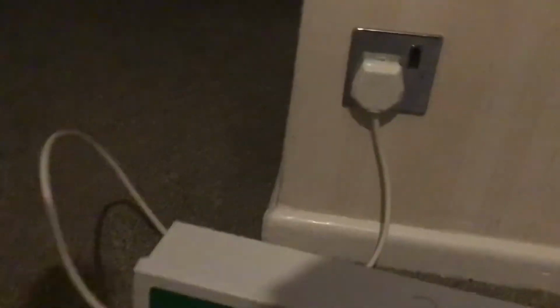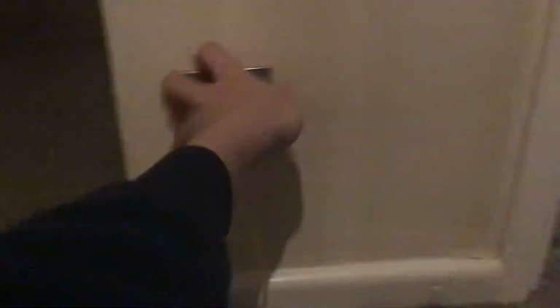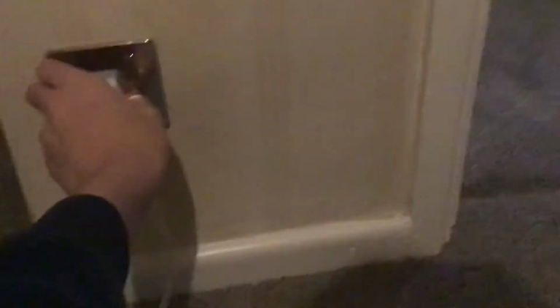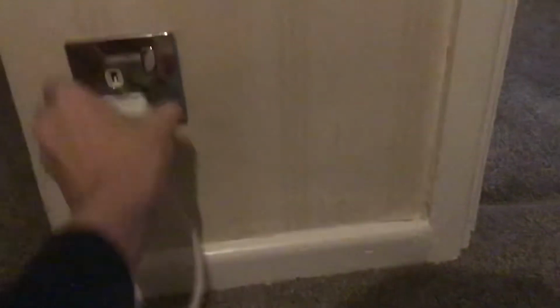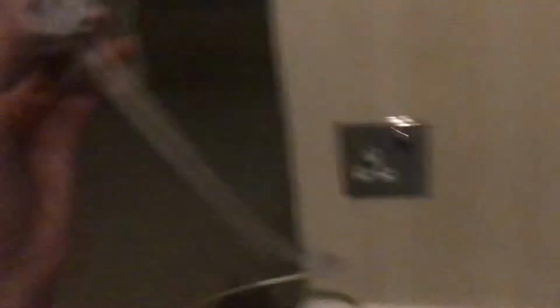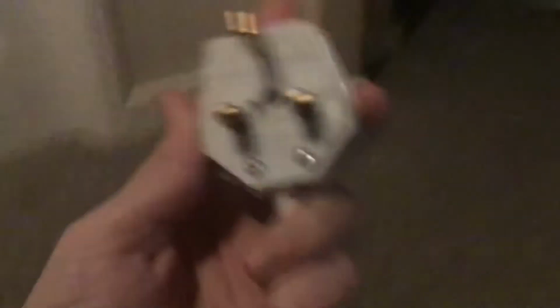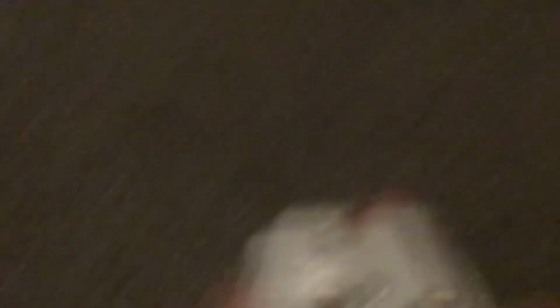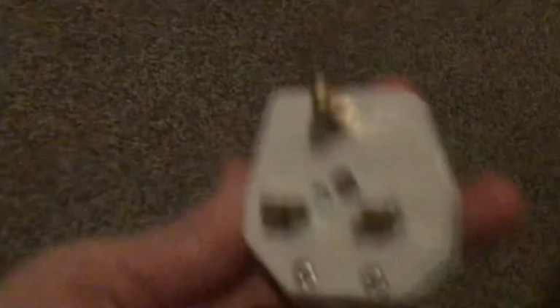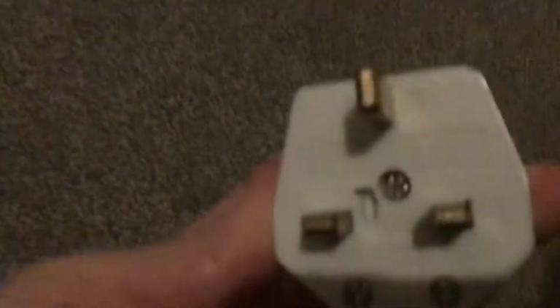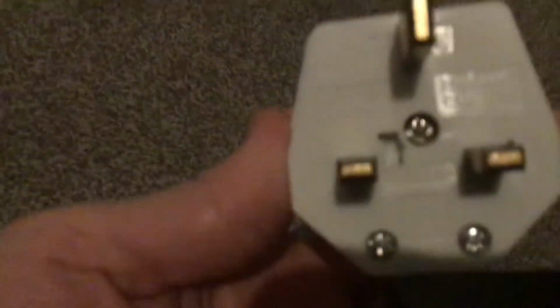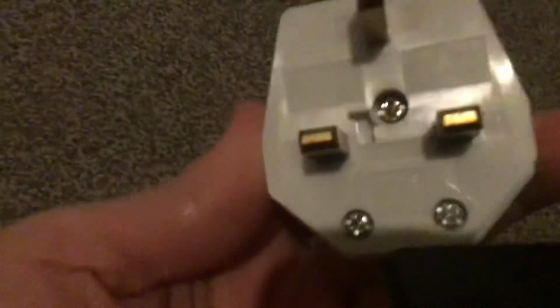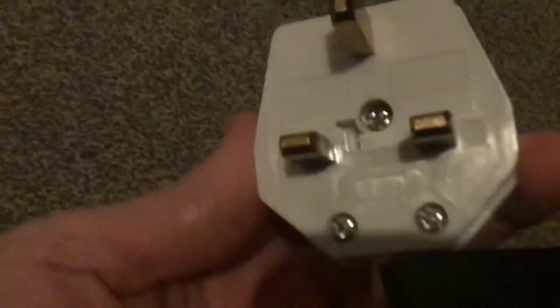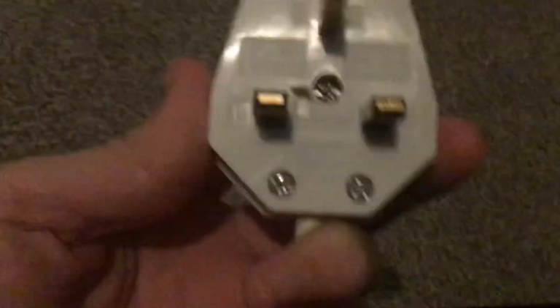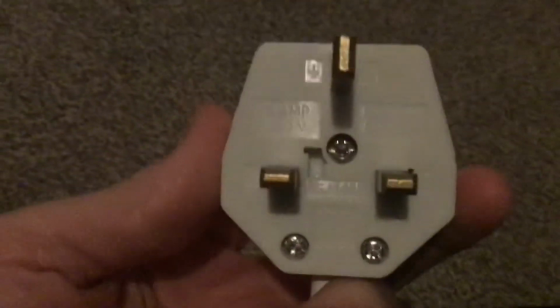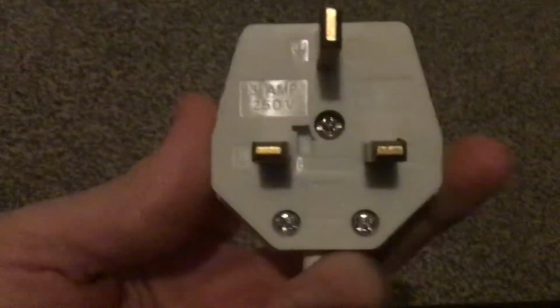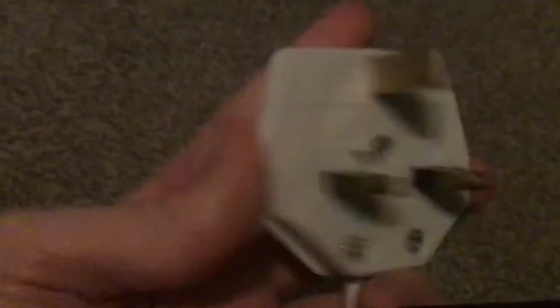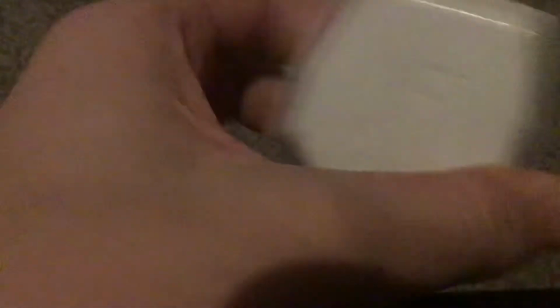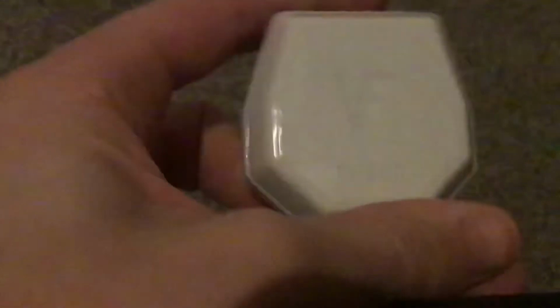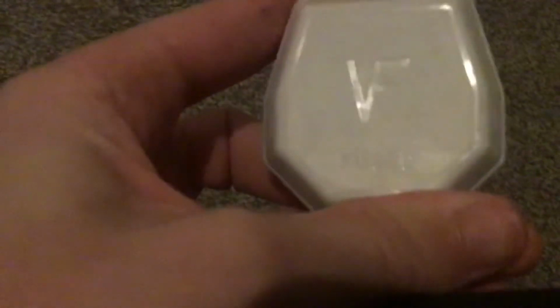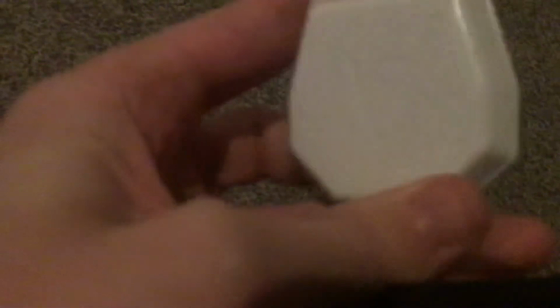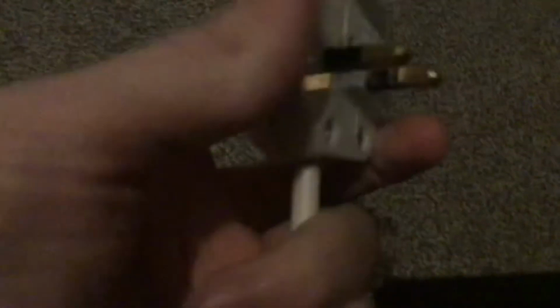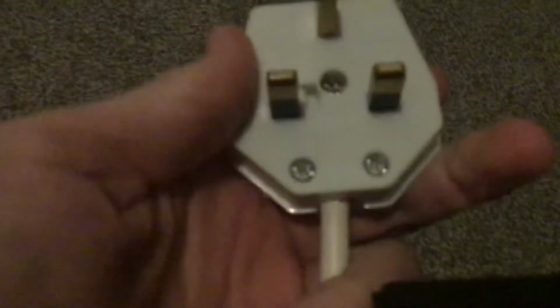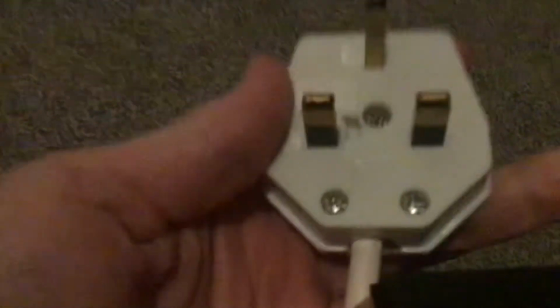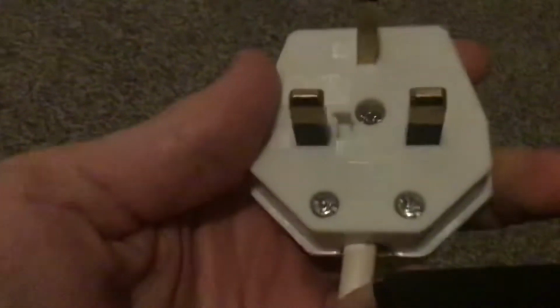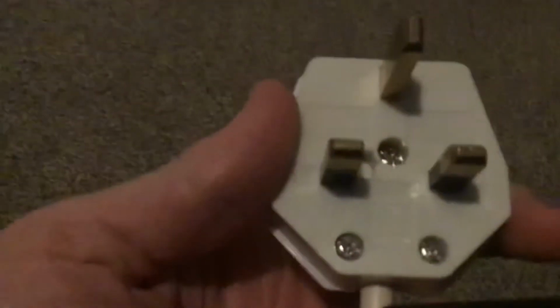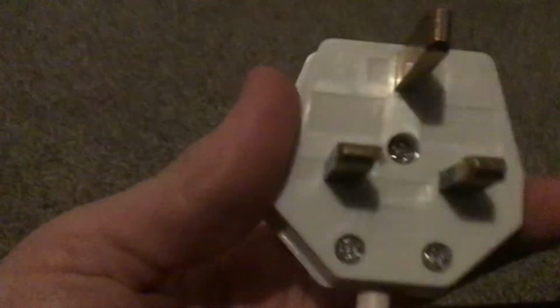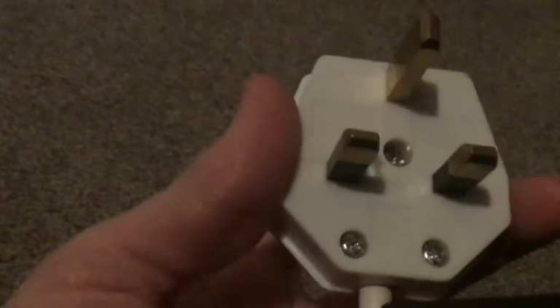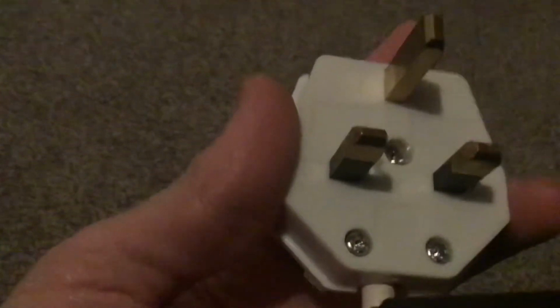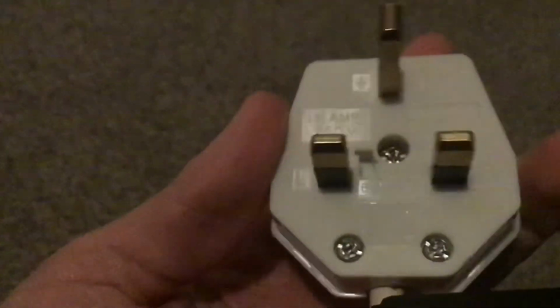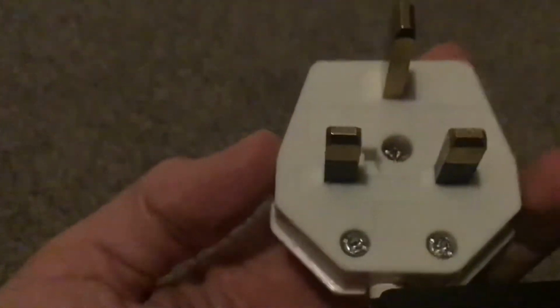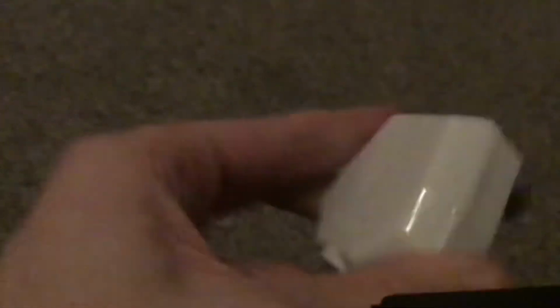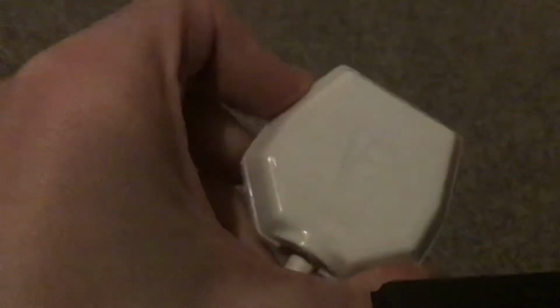Here's the plug. It's got a plastic plug, as you can see. It's got a 5 amp fuse in there at the moment.